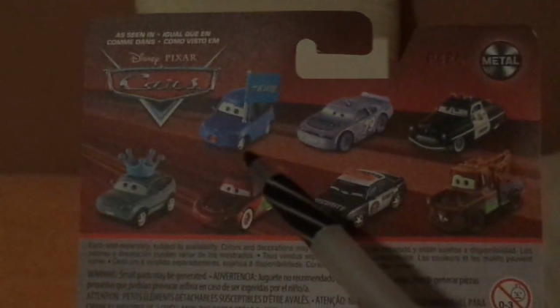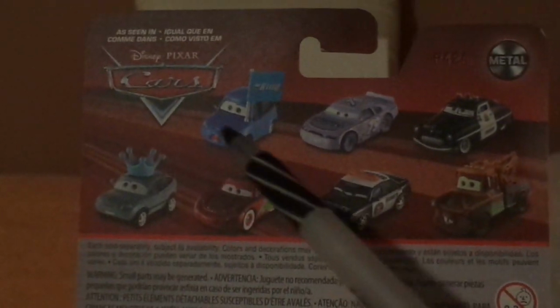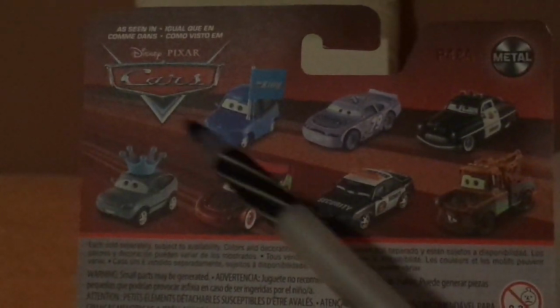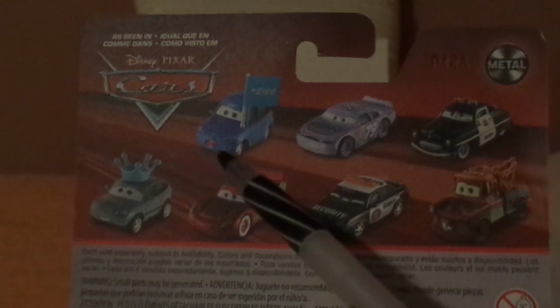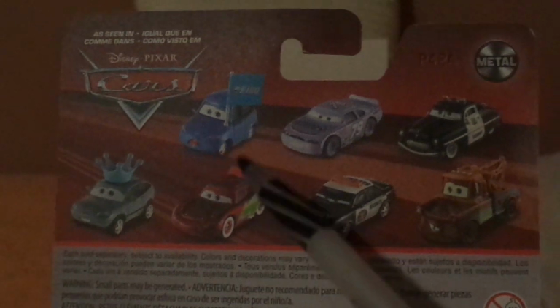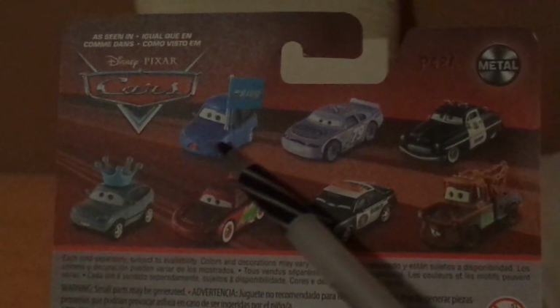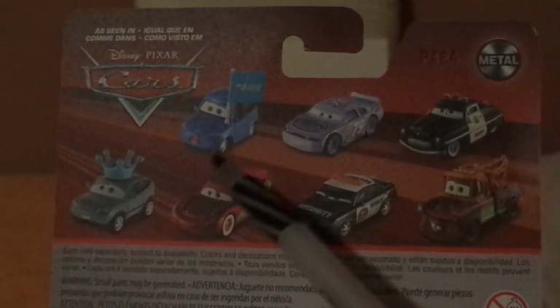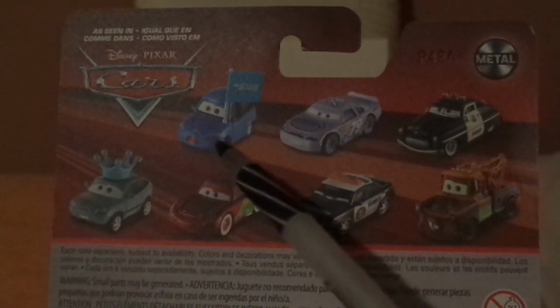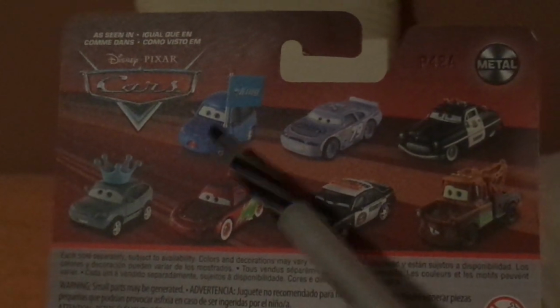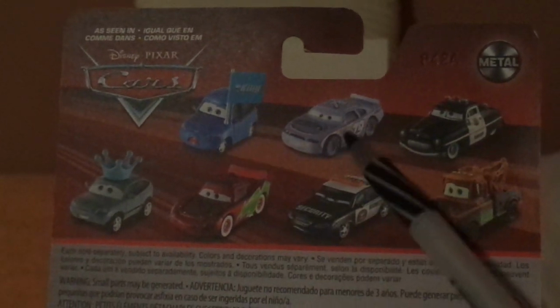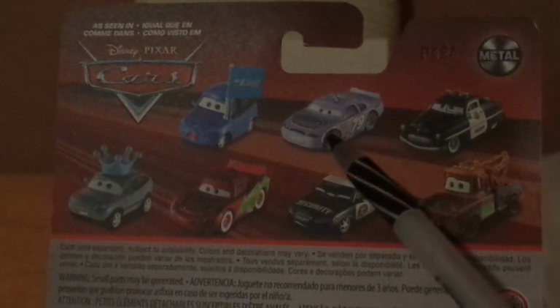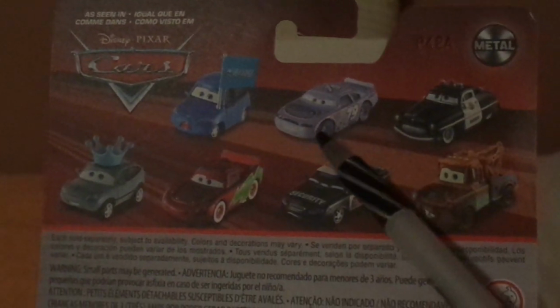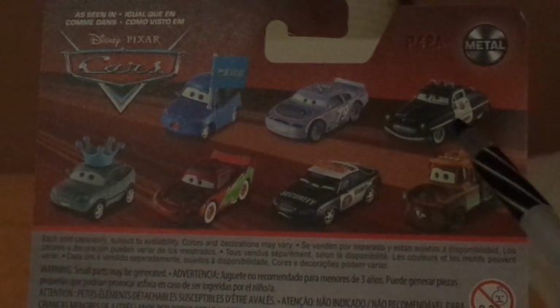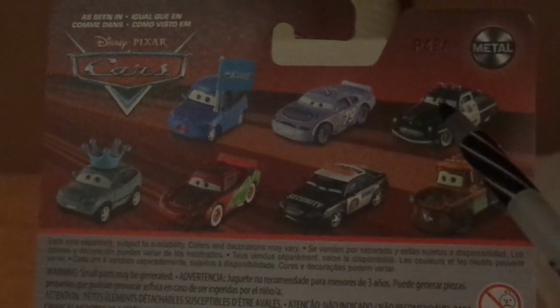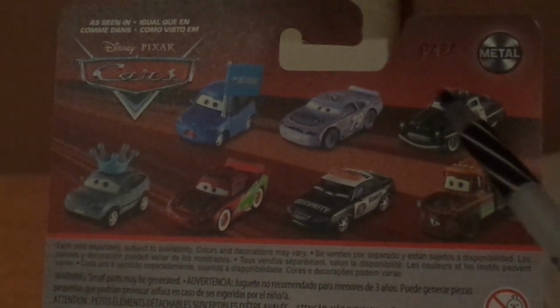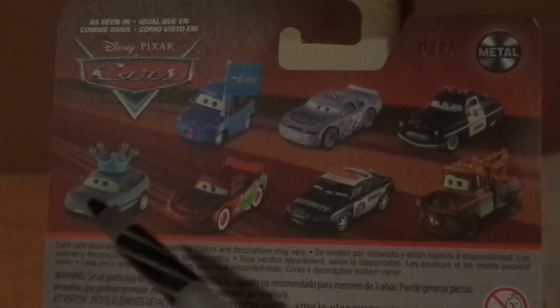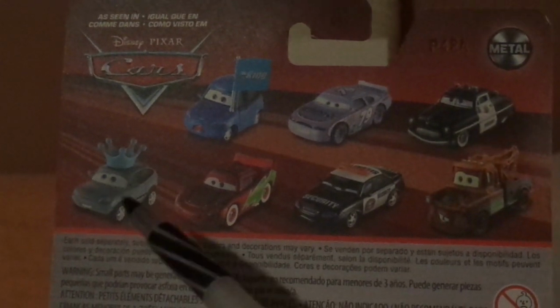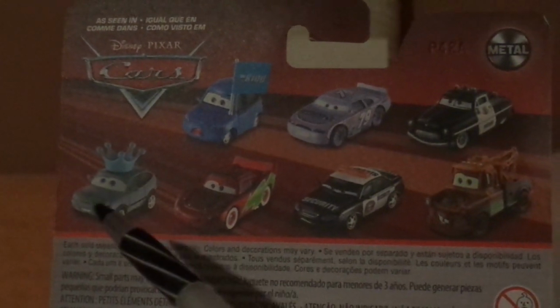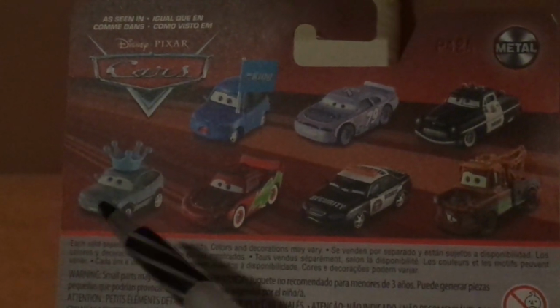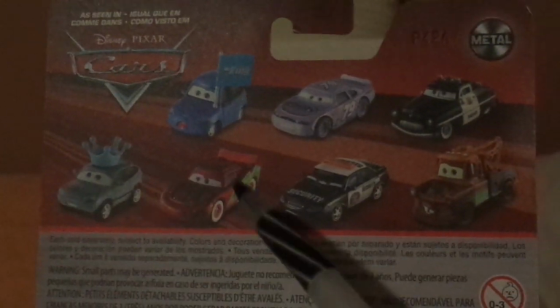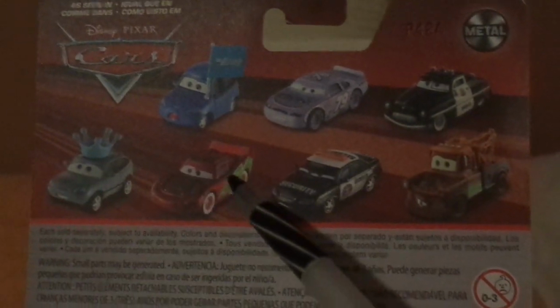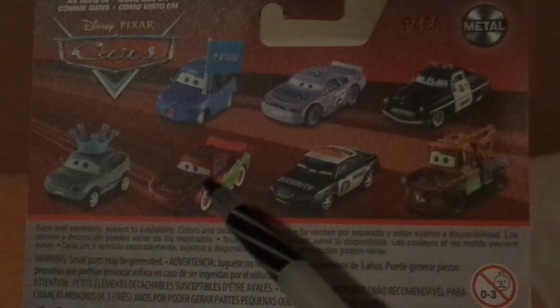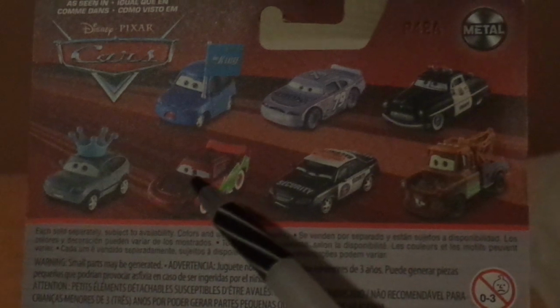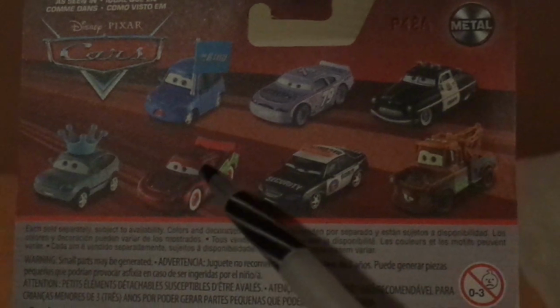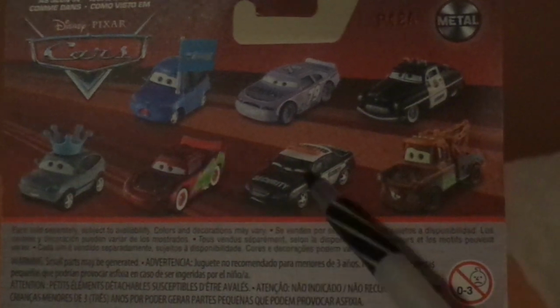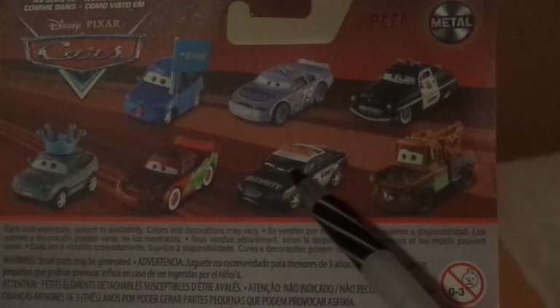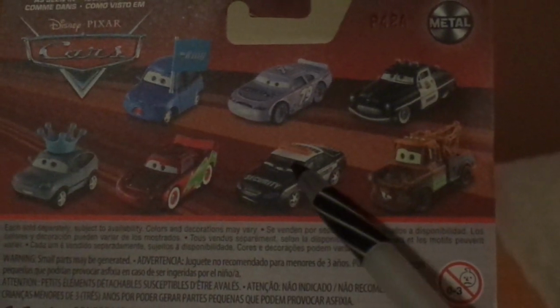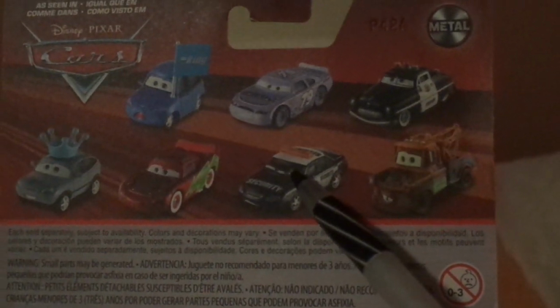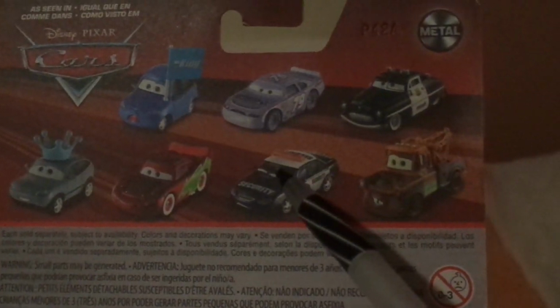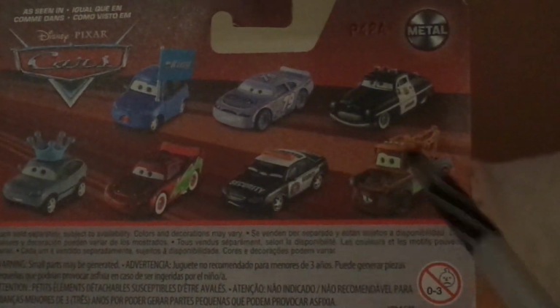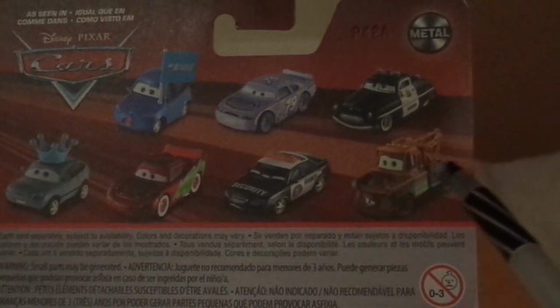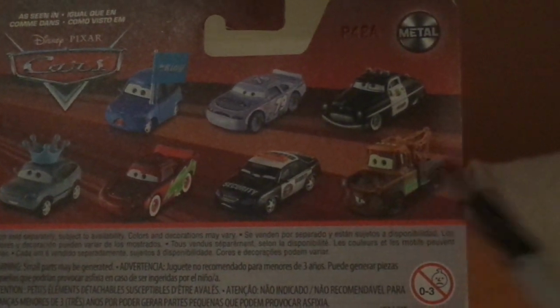On the back we've also got Matthew True Blue McCrew, Haulengaz, Sheriff, Darla Vanderson, Holiday Hotshot Lightning McQueen, Marlon Clutches McKay, and Mater.